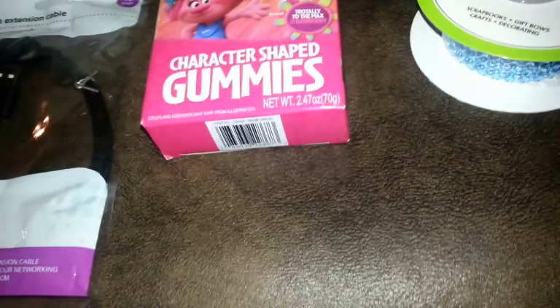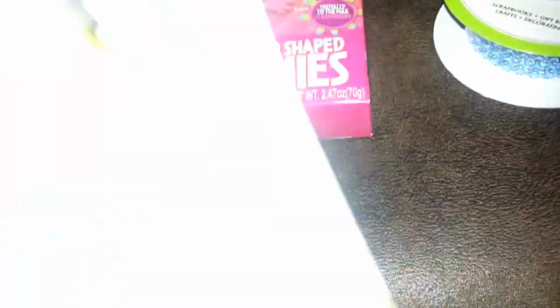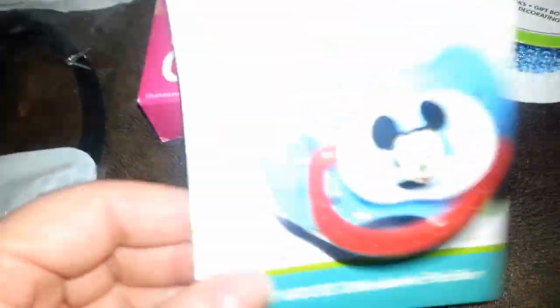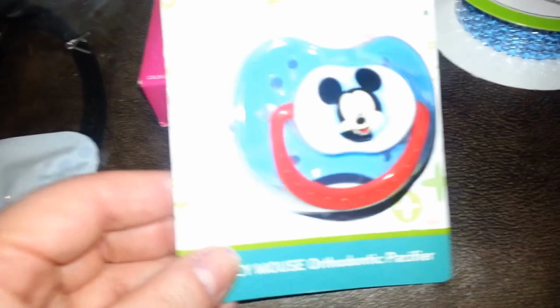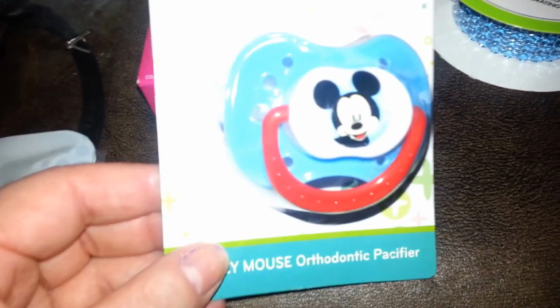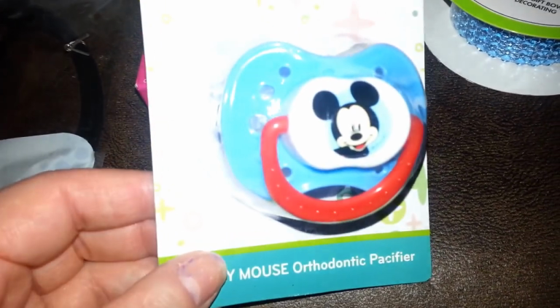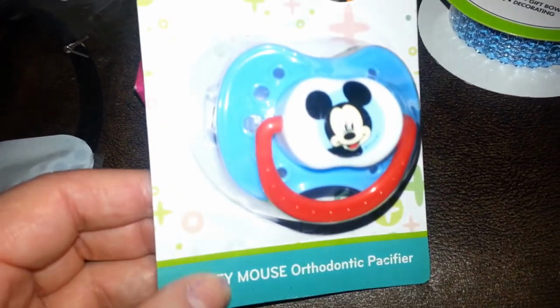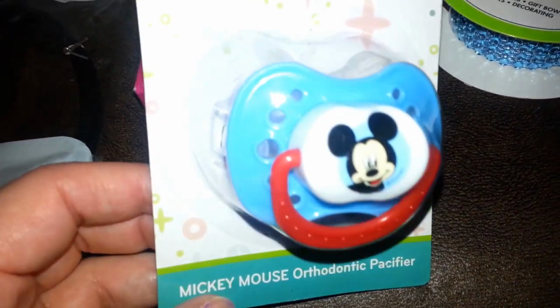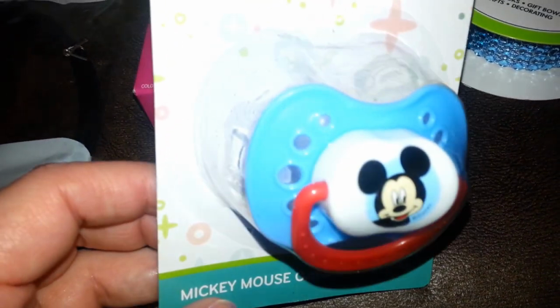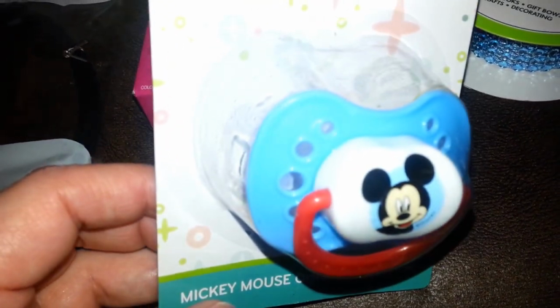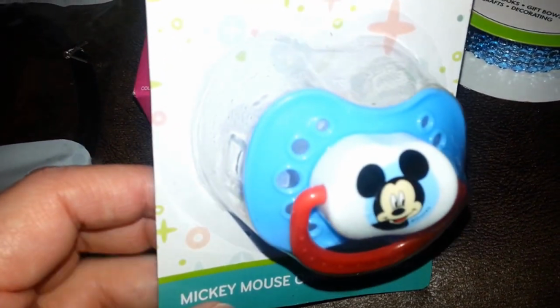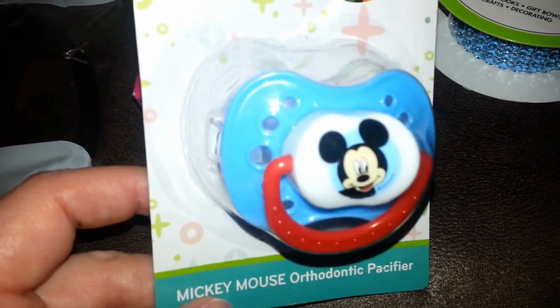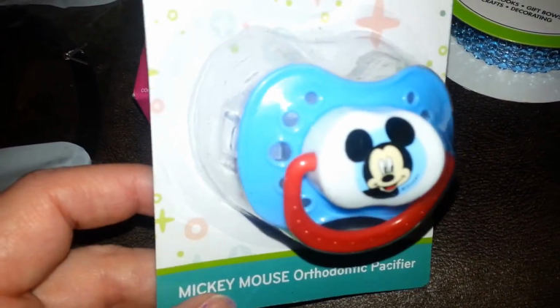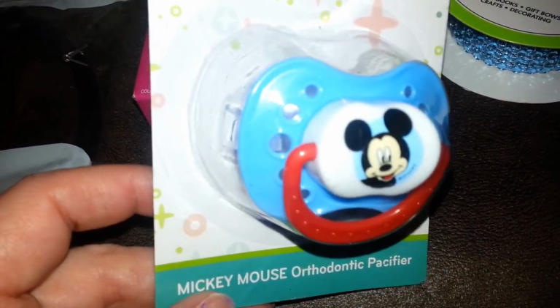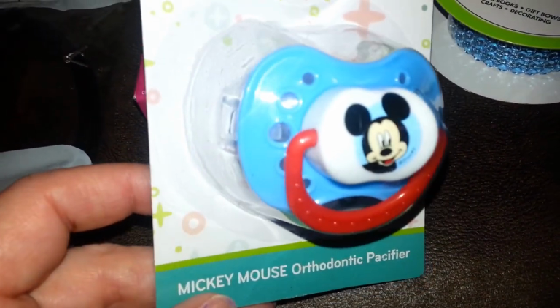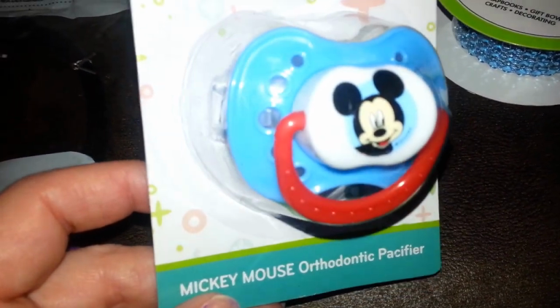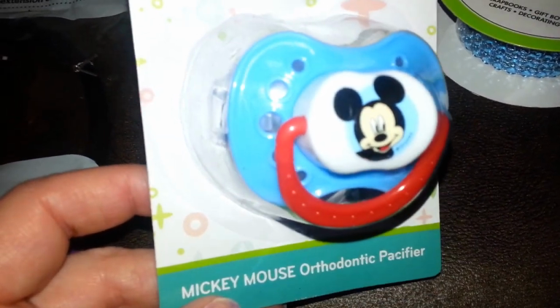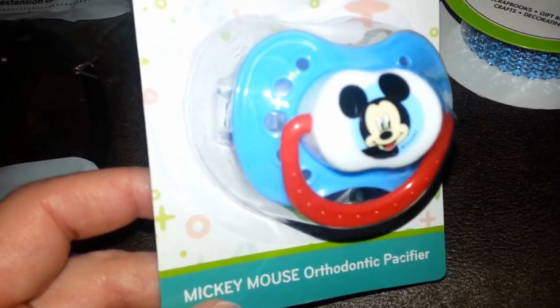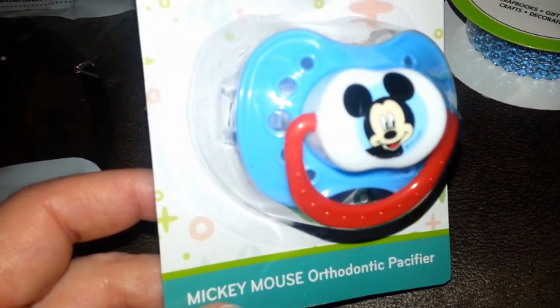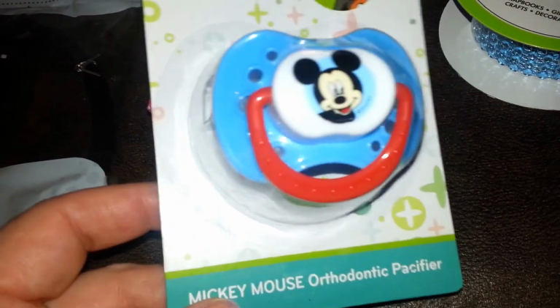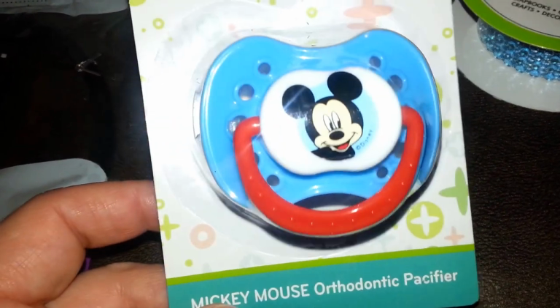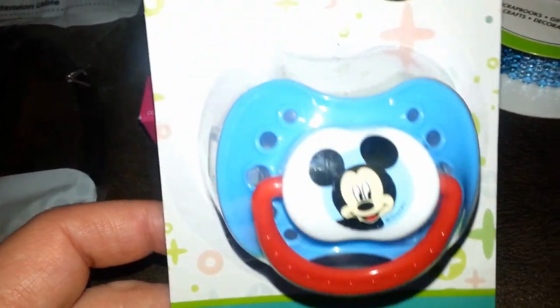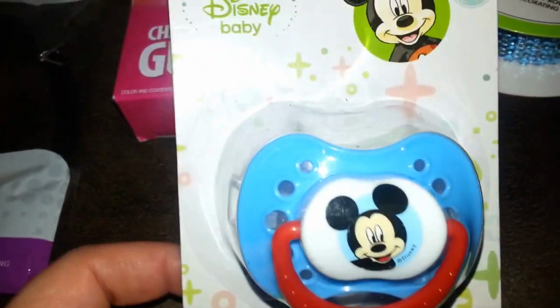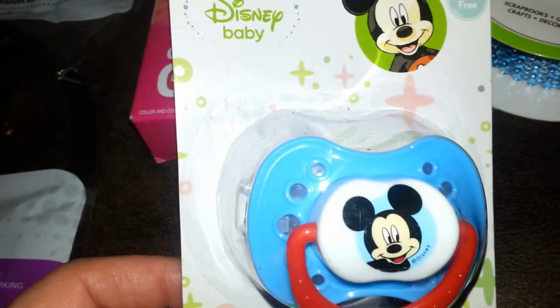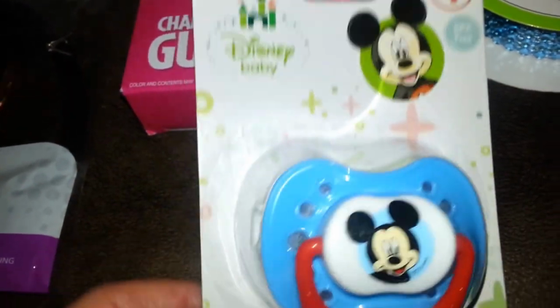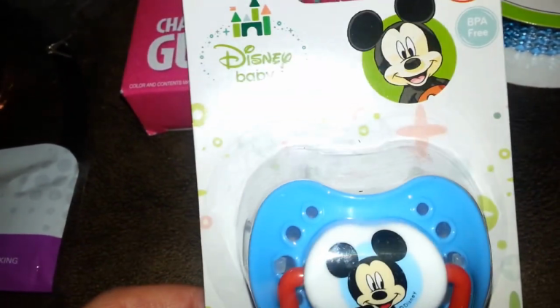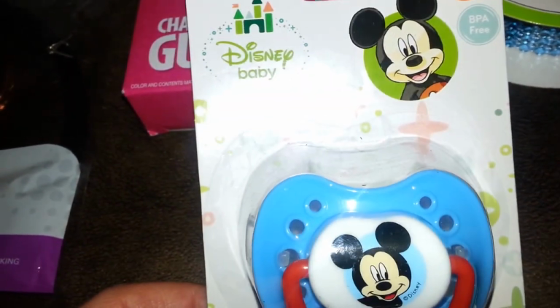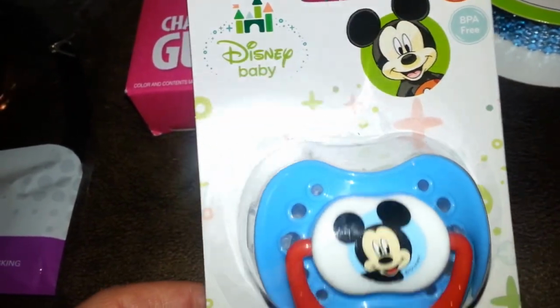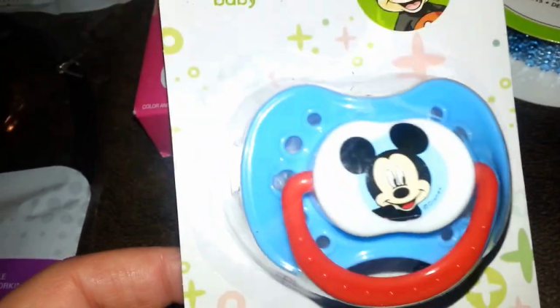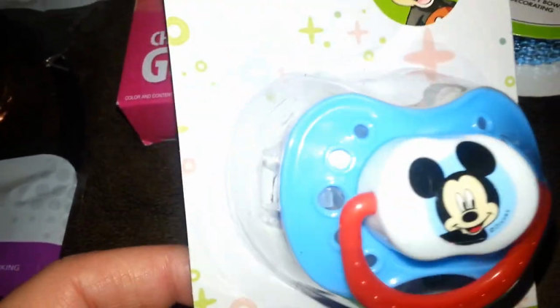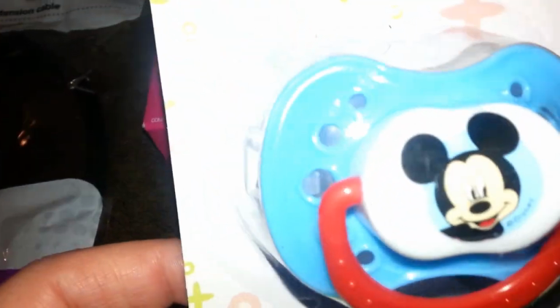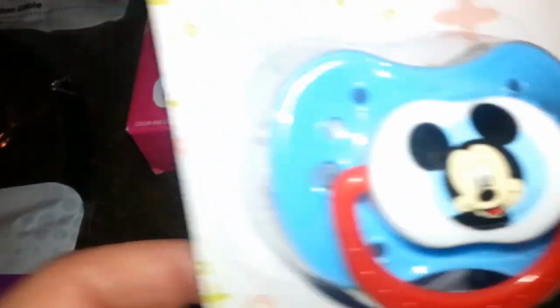Then we picked up this Mickey Mouse Pacifier. Please excuse my nails, they're wrecked — I gotta do them when I get out of the shower. It's one dollar and it's Mickey Mouse.